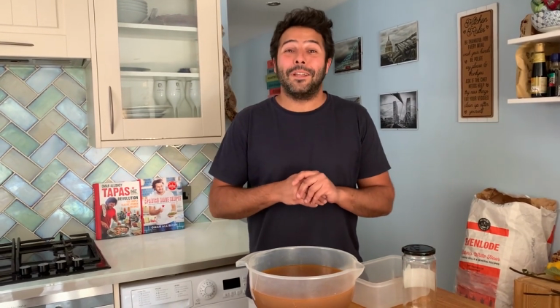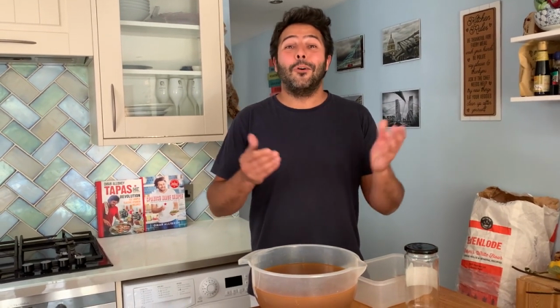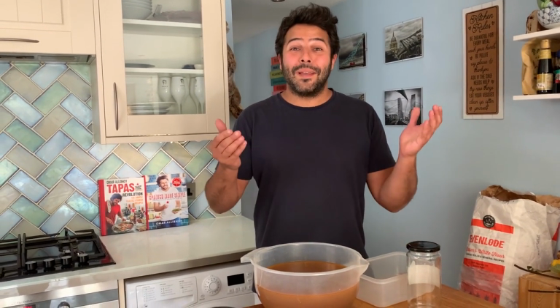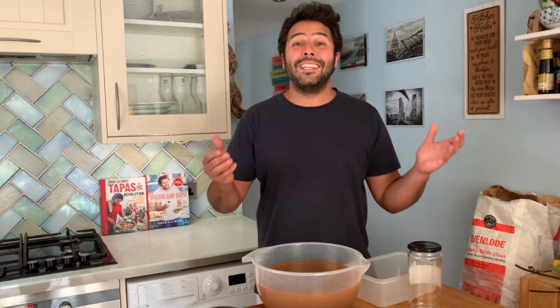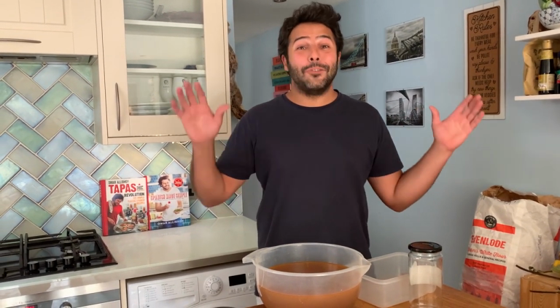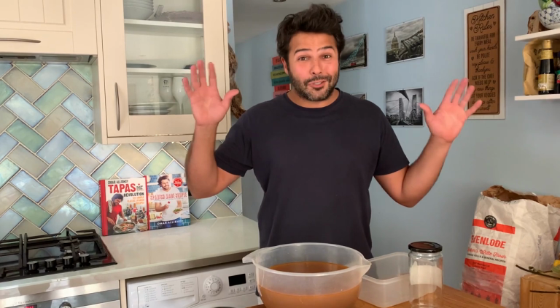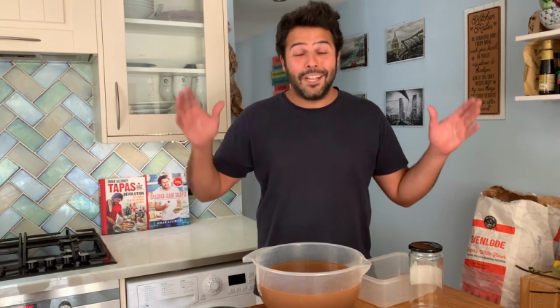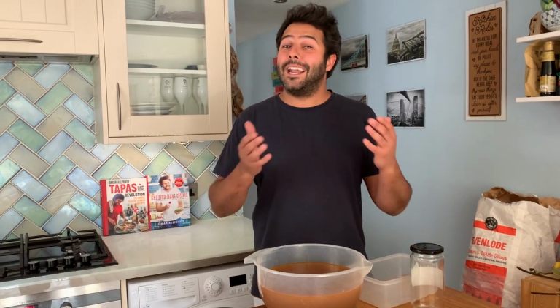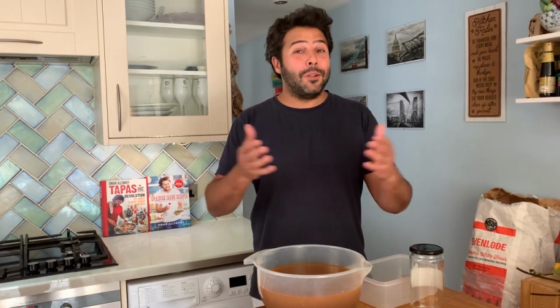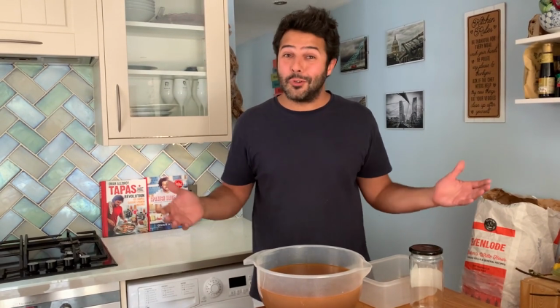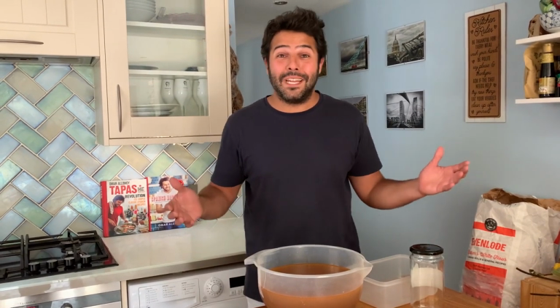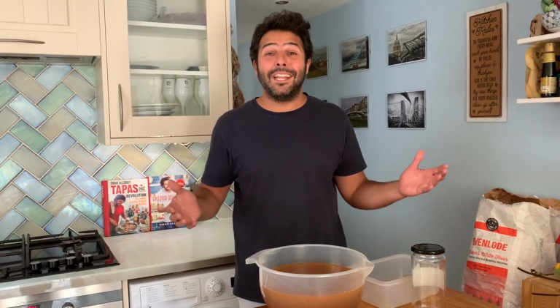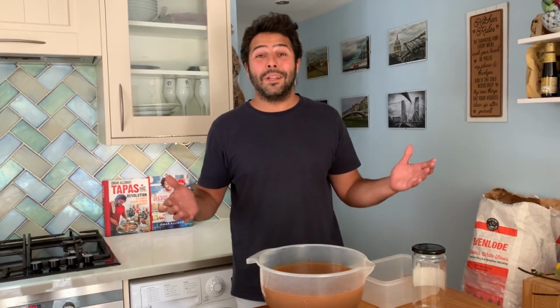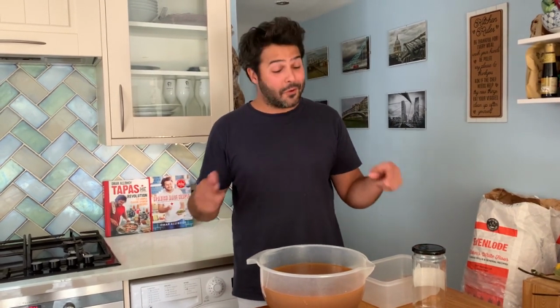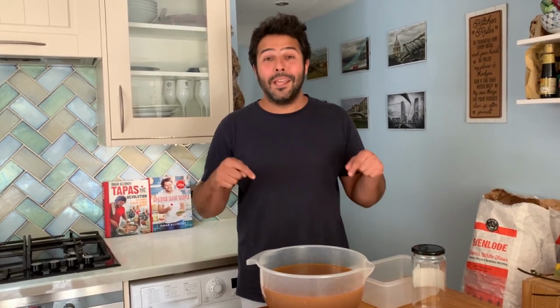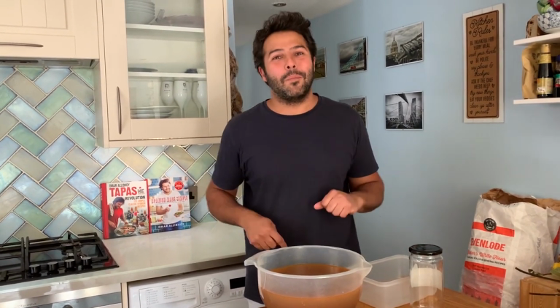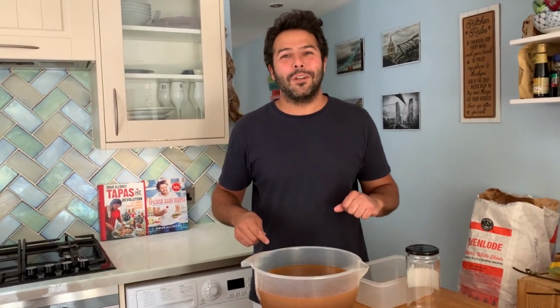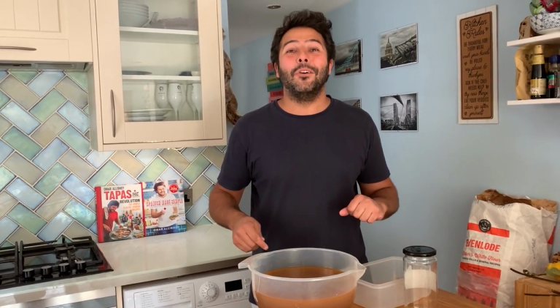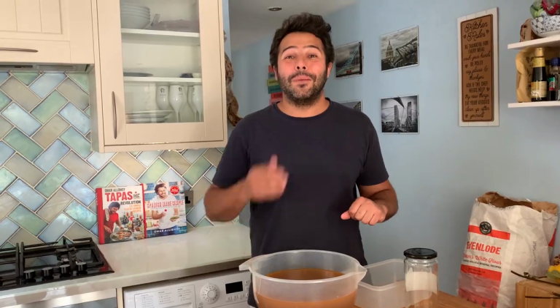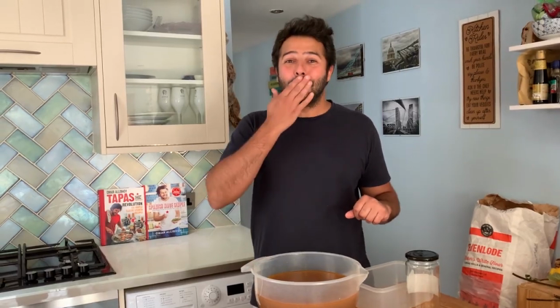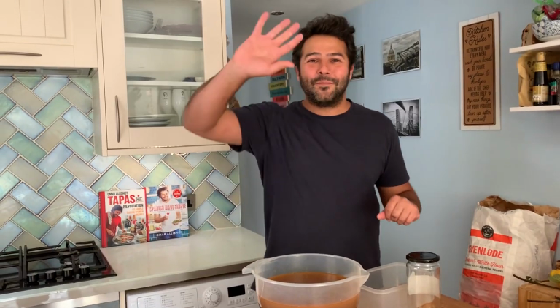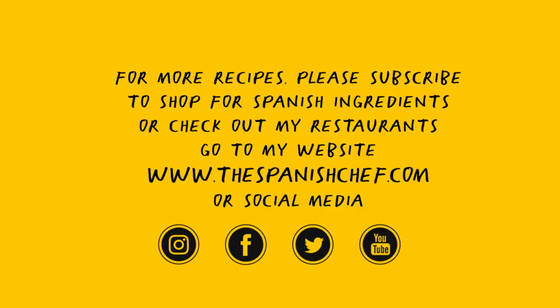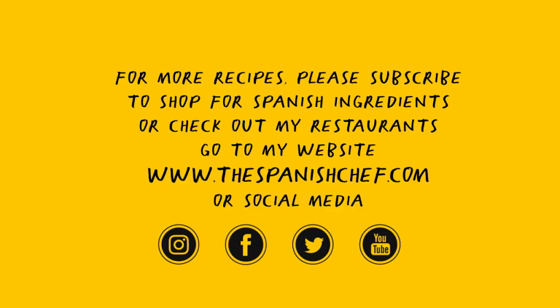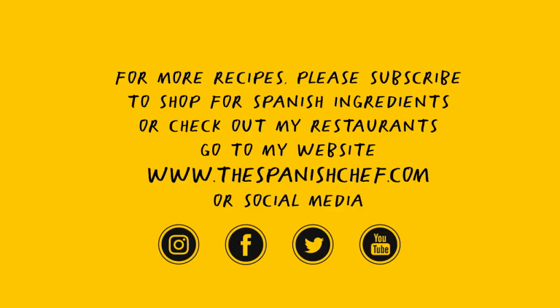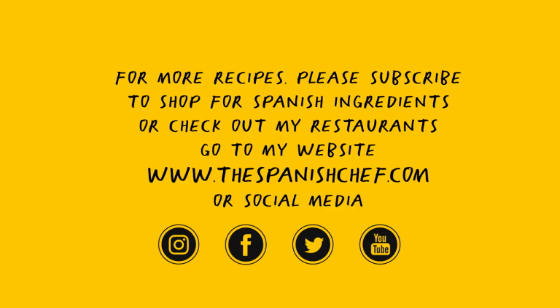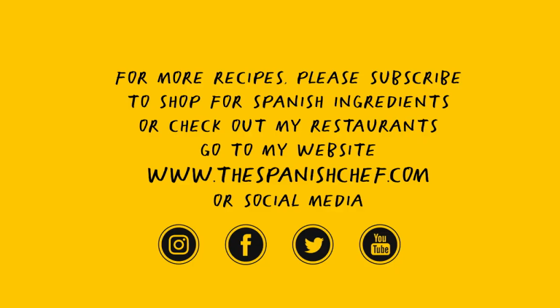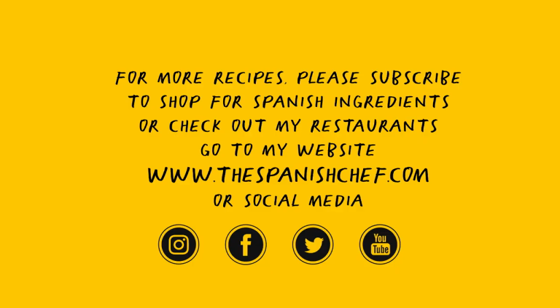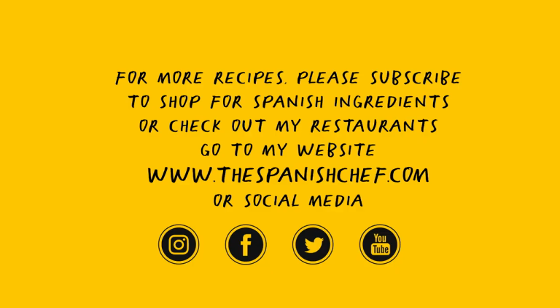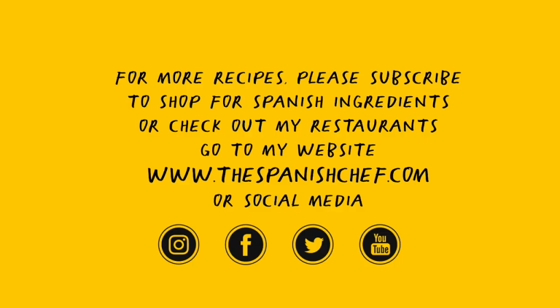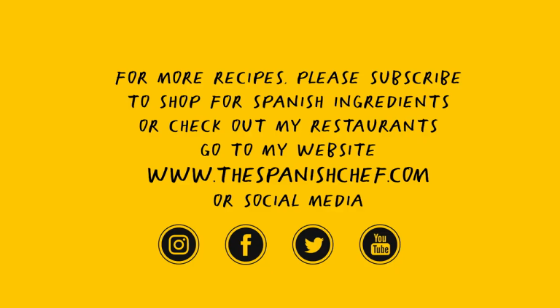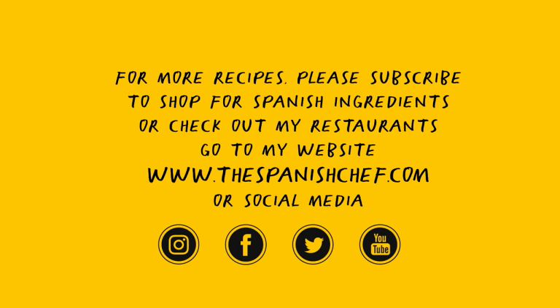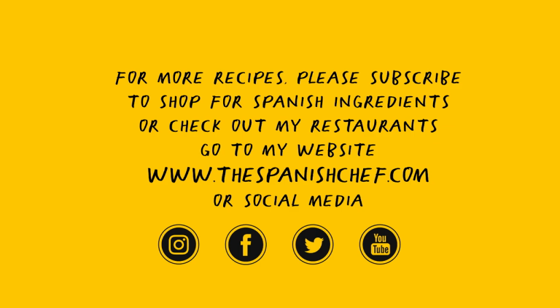All the best, see you again soon, and let me know on social media any comments, or in the comment box below. All the best. If you enjoyed the video, please like it, share it and subscribe.